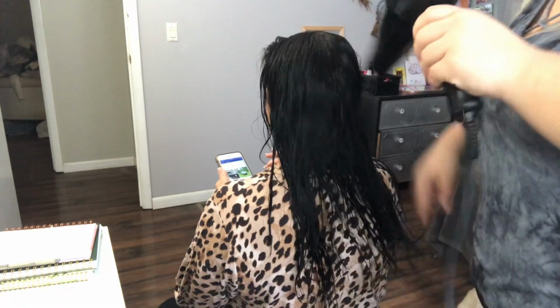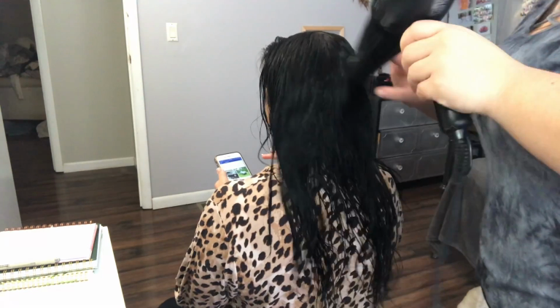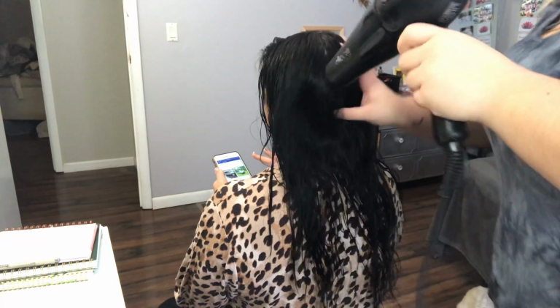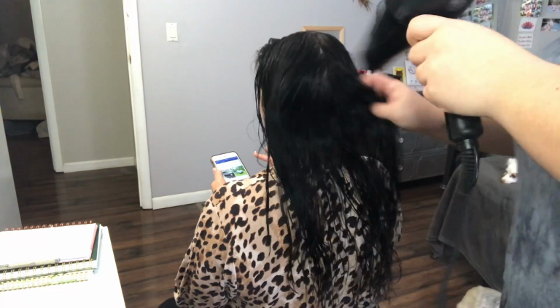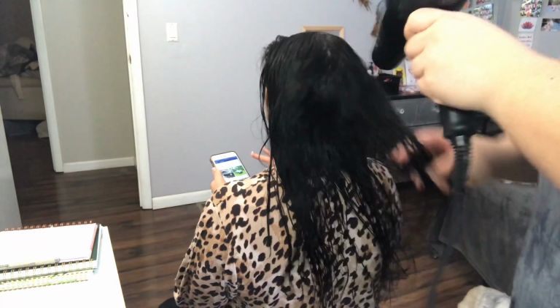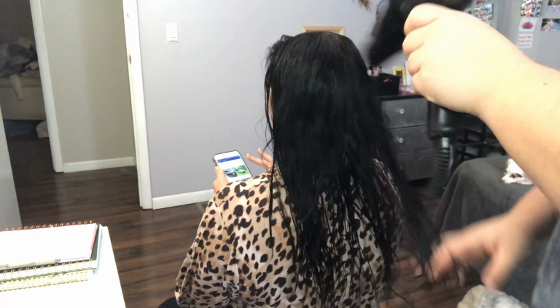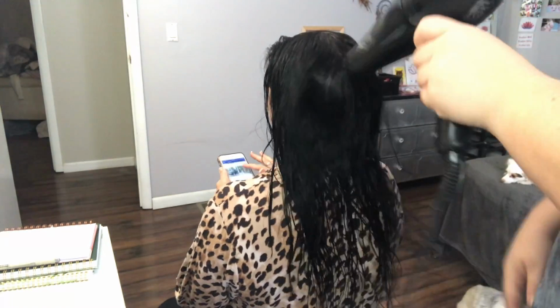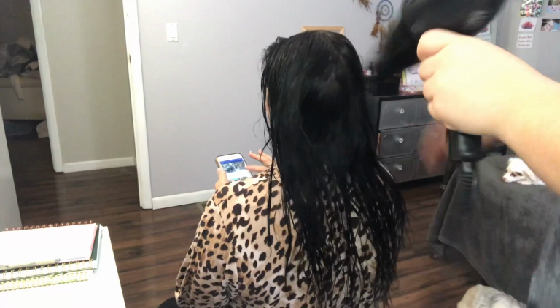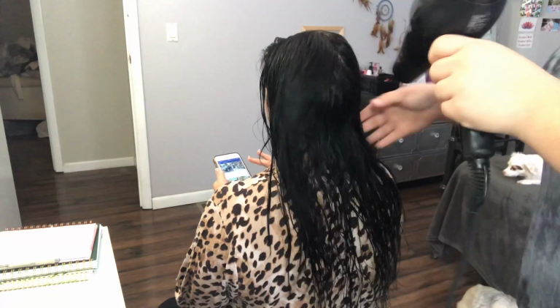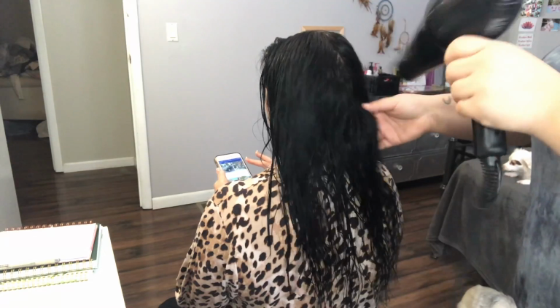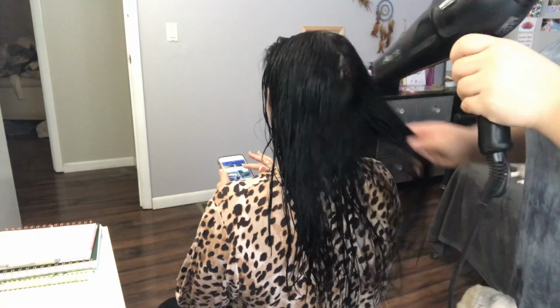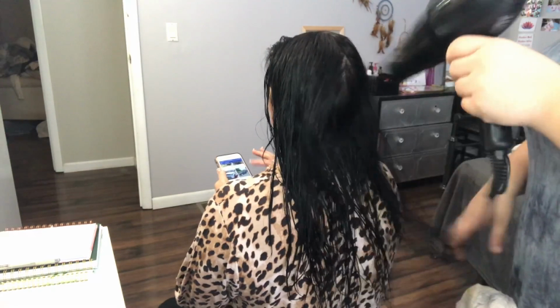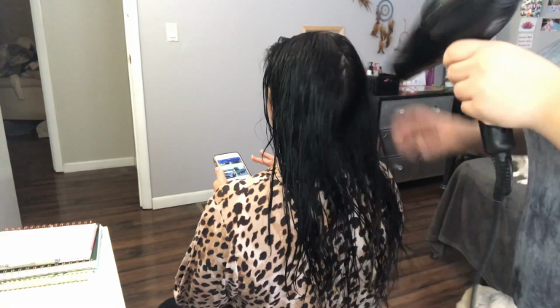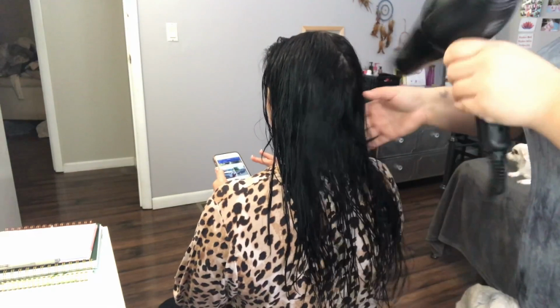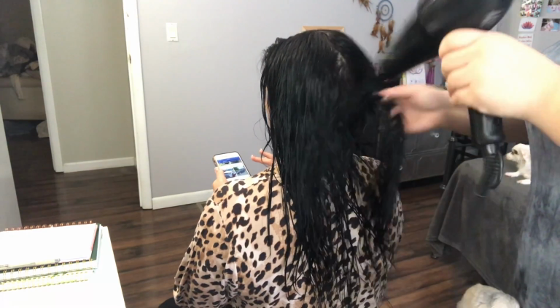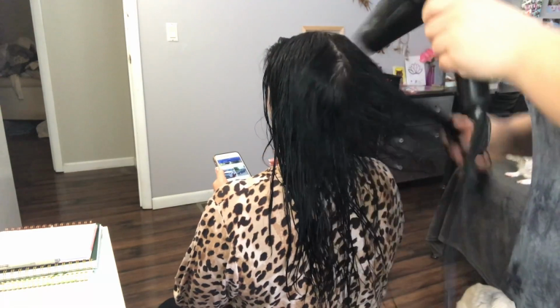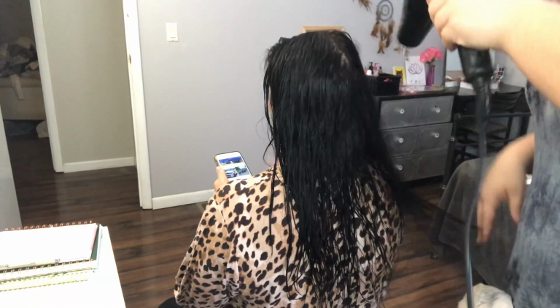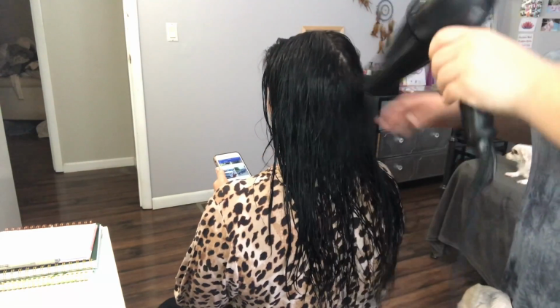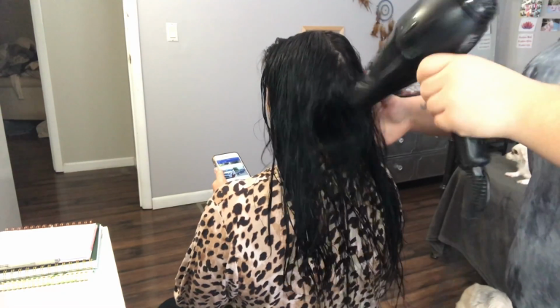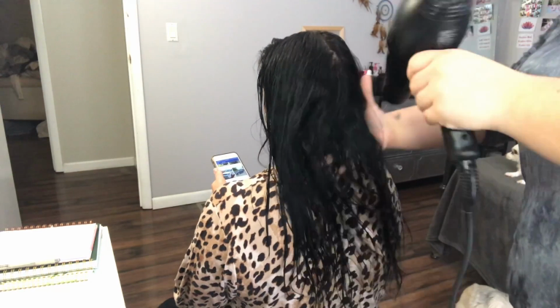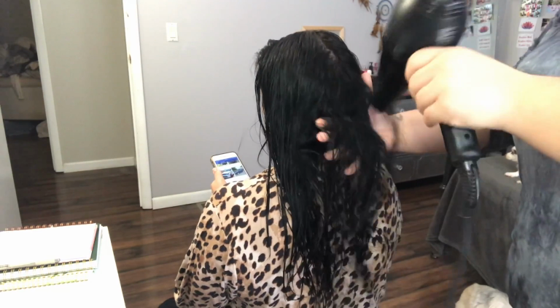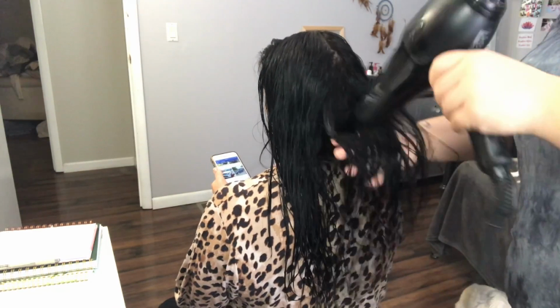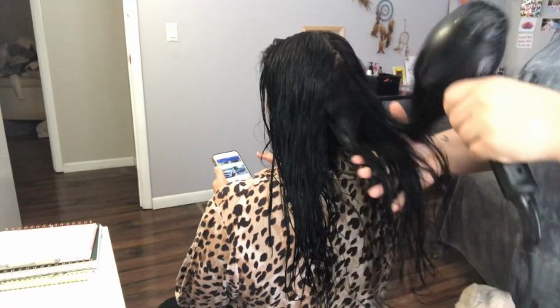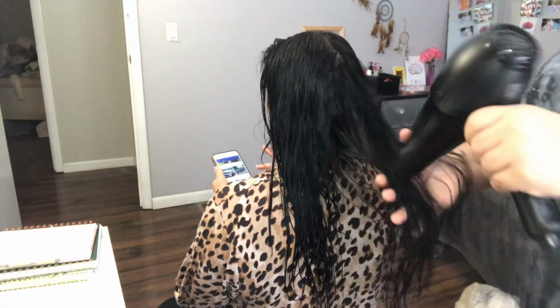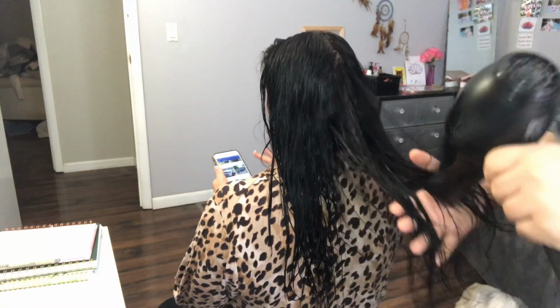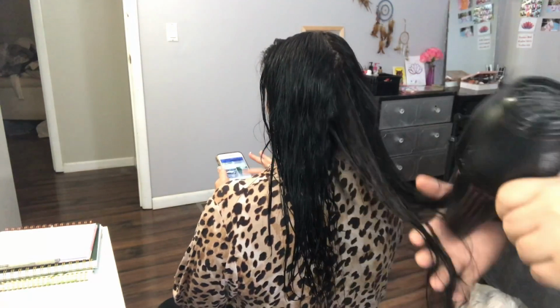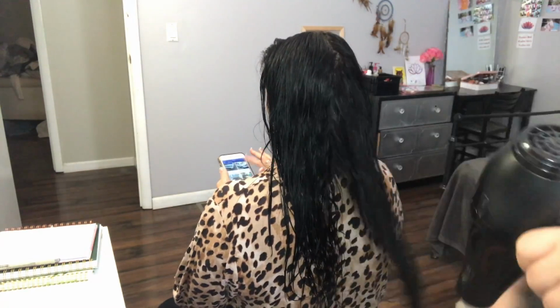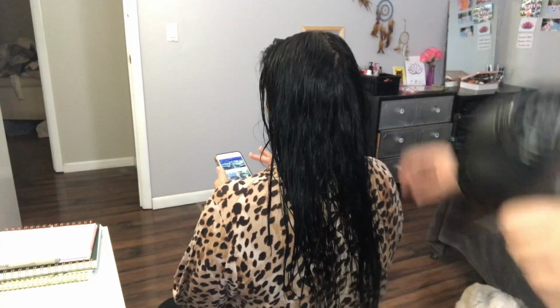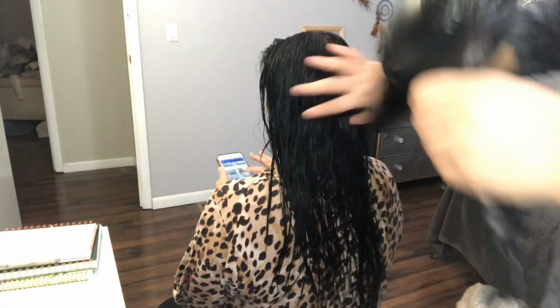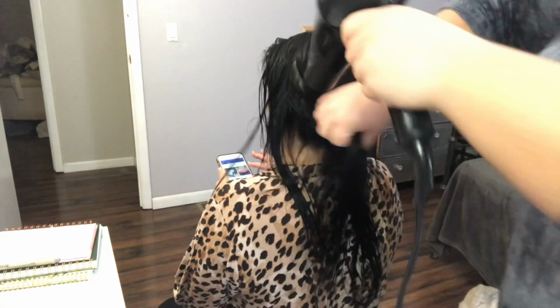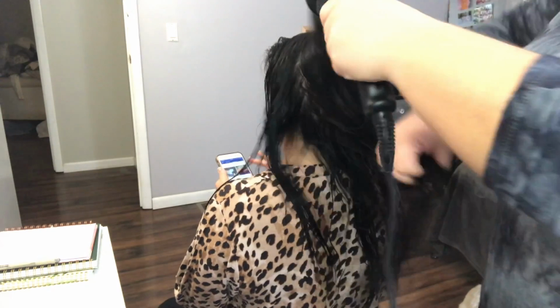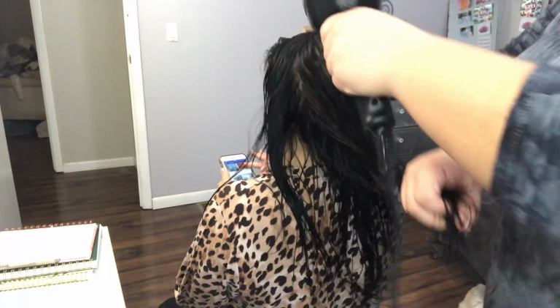Right now I'm just rough blow drying her hair to get a little bit of the moisture out. You don't want her hair to be sopping wet when you do a blowout — you want it to be kind of damp still.